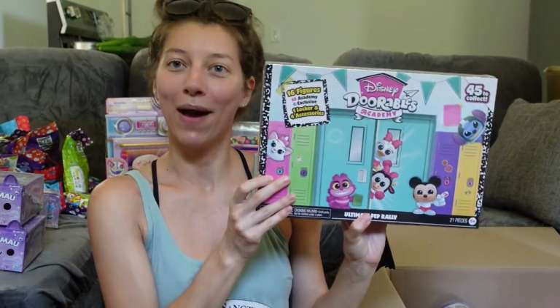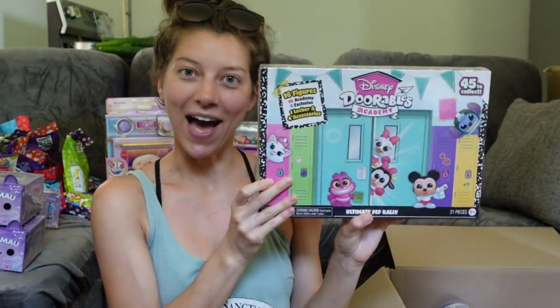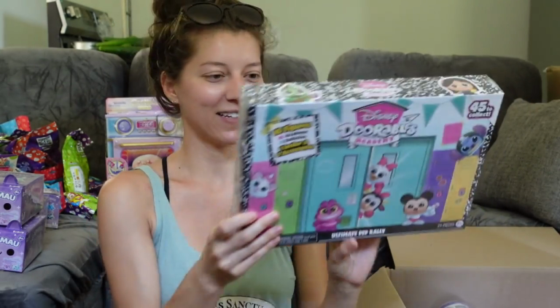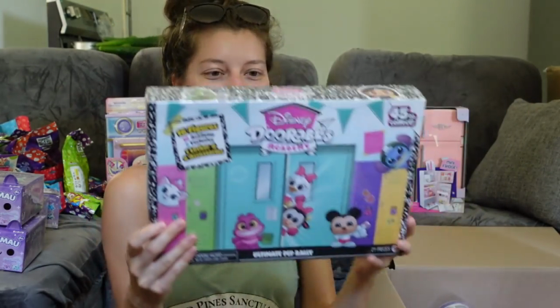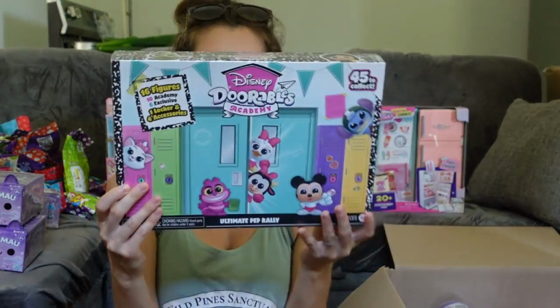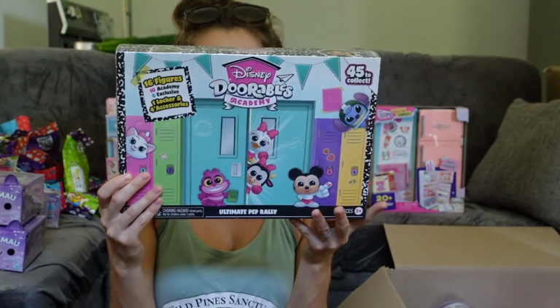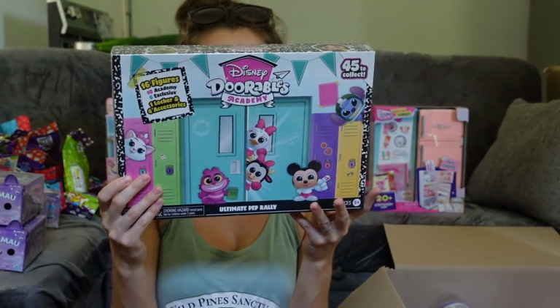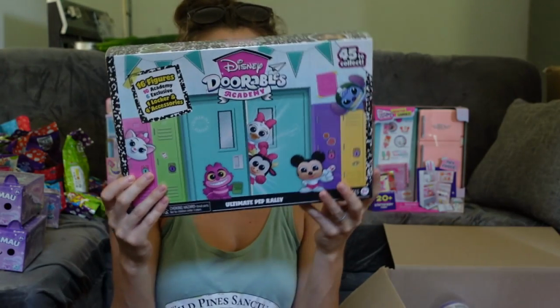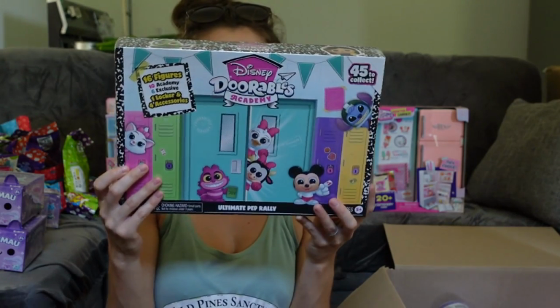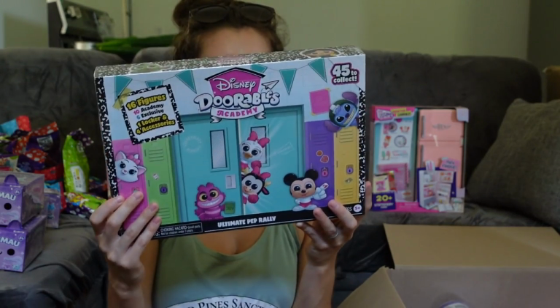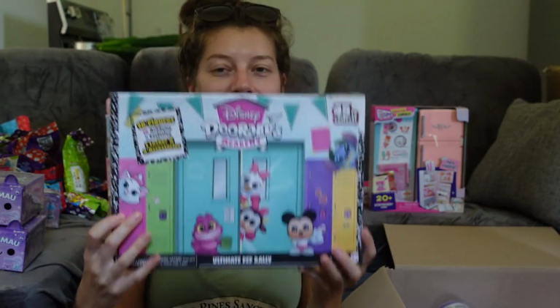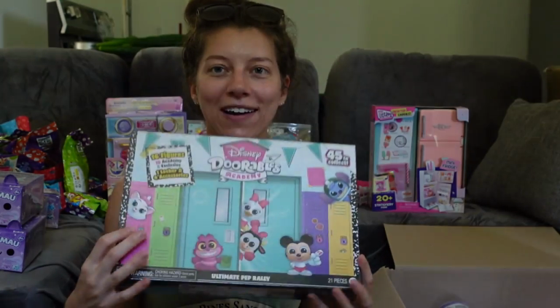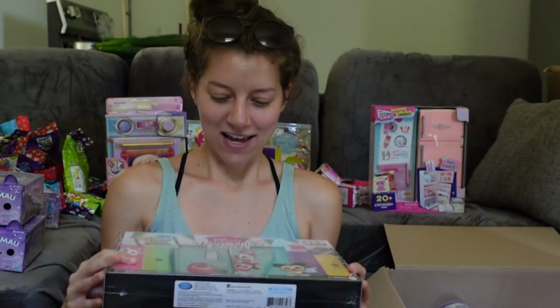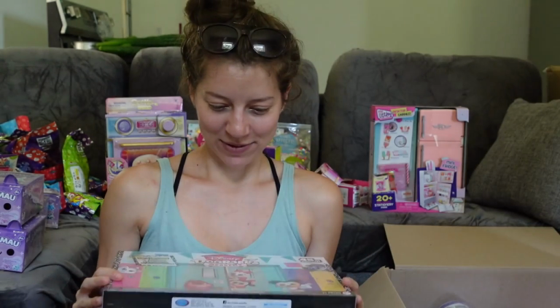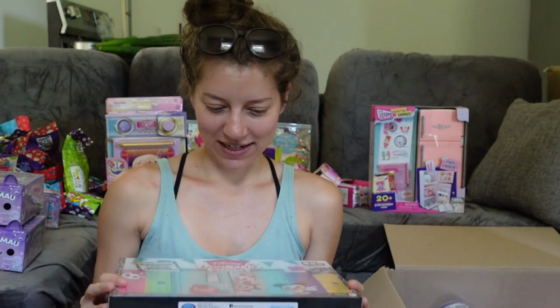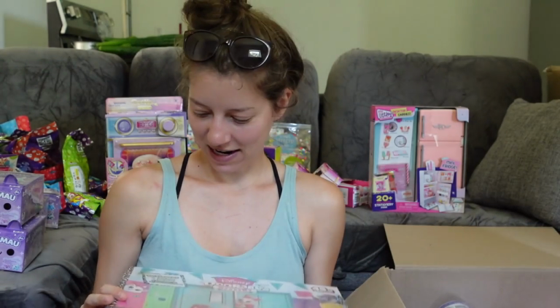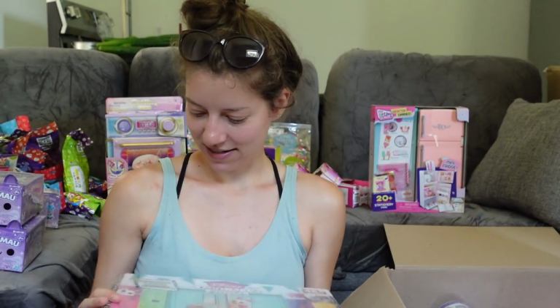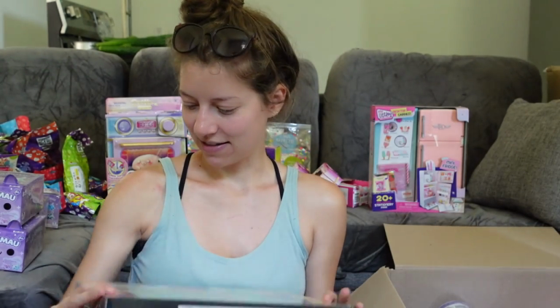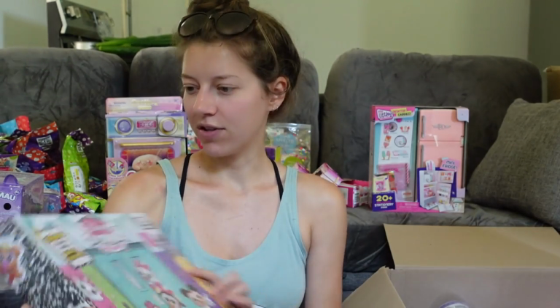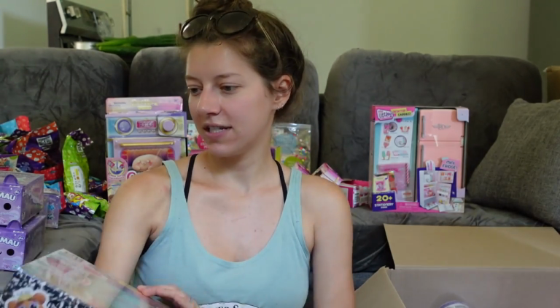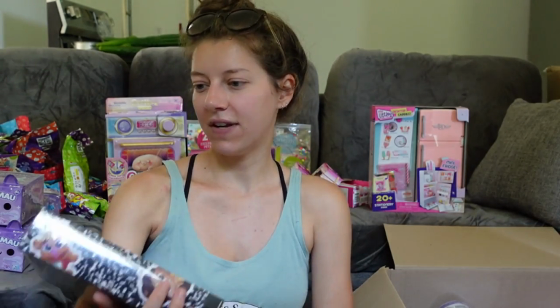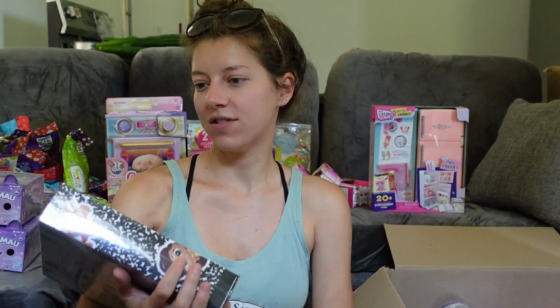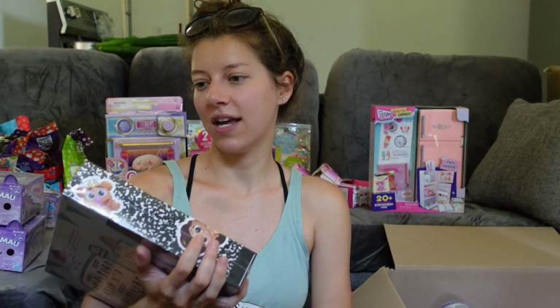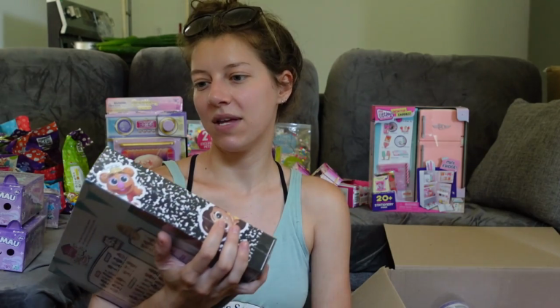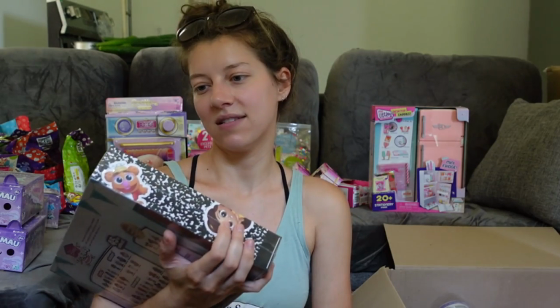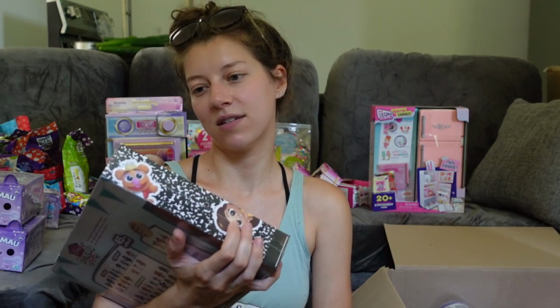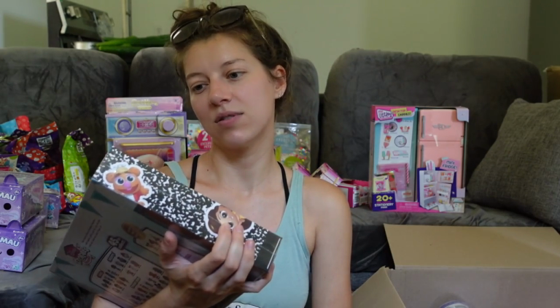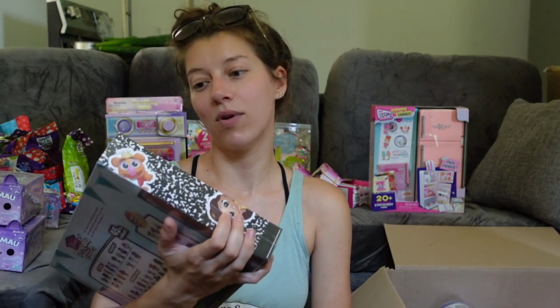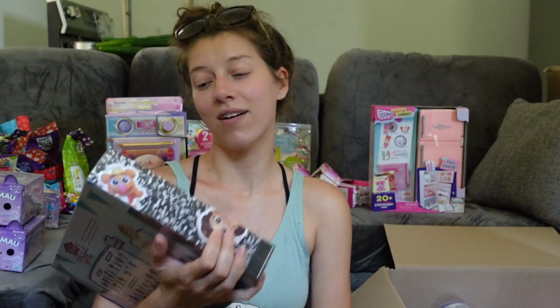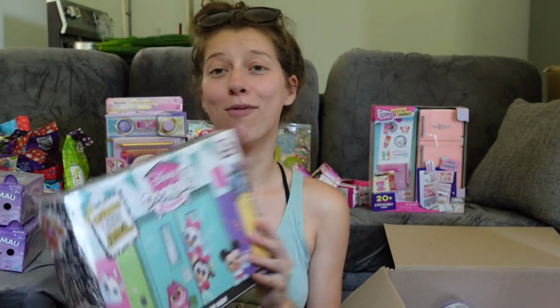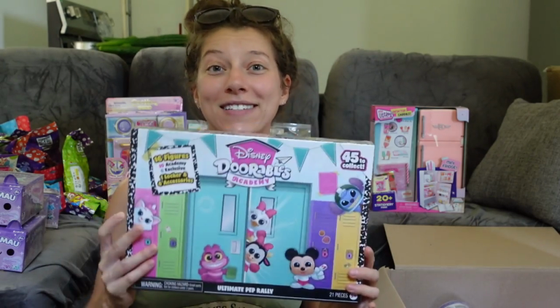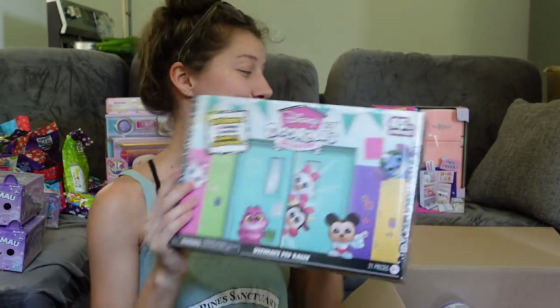We've also got the Disney Doorables Academy Ultimate Pet Rally Pack — tons of fun figures in here! There are 16 figures total: 10 Academy and exclusive ones, one locker, and four accessories. I'm really excited to check this out.